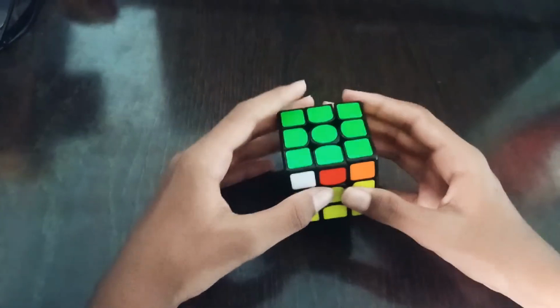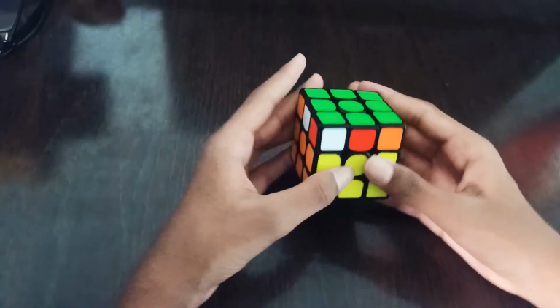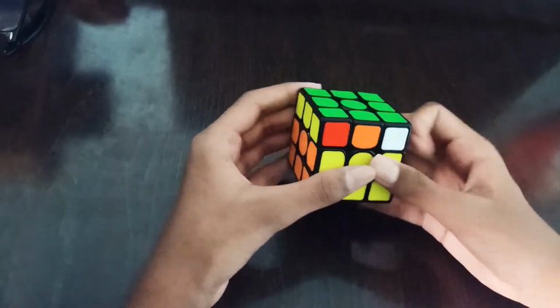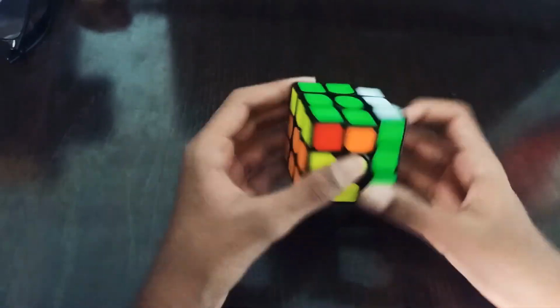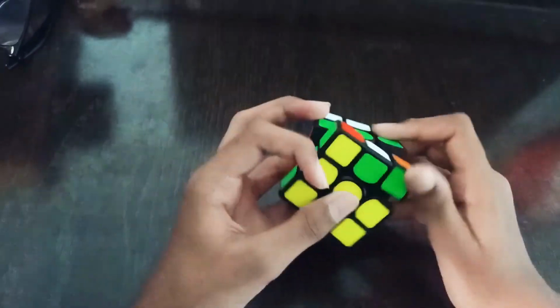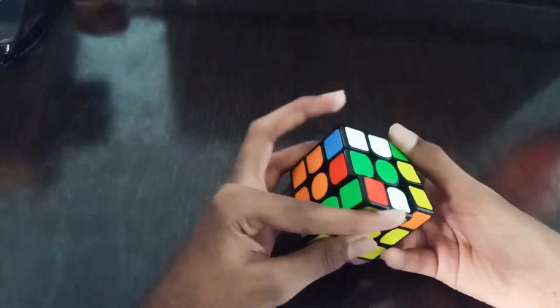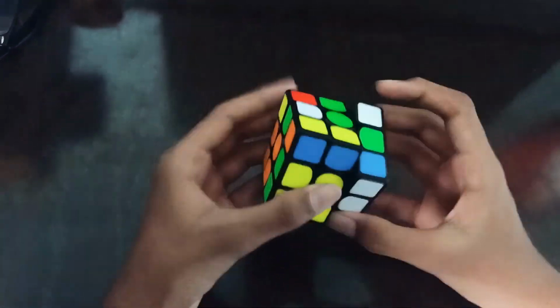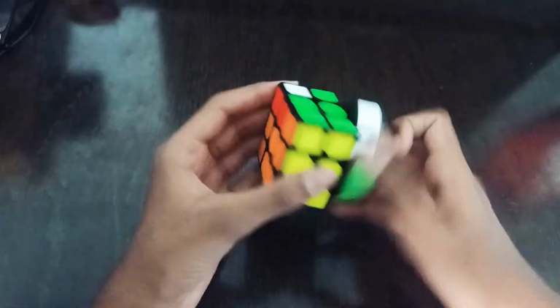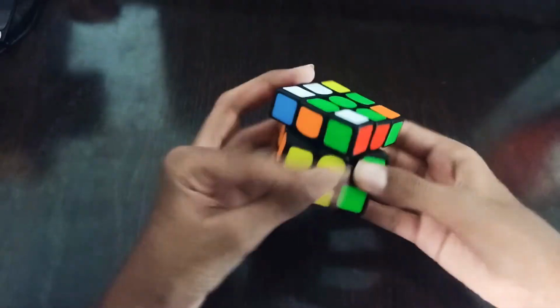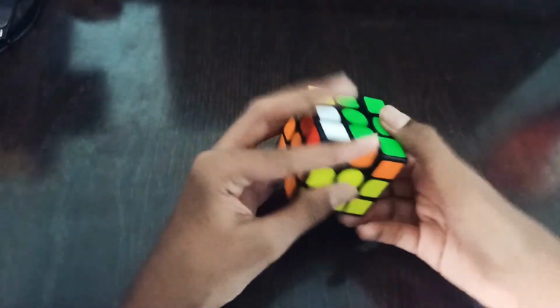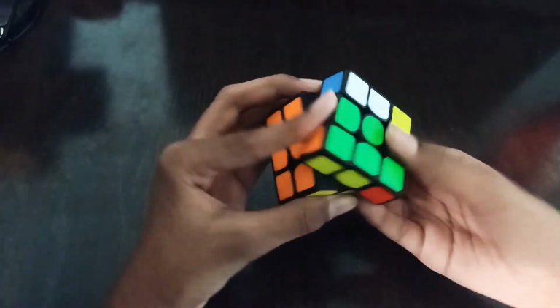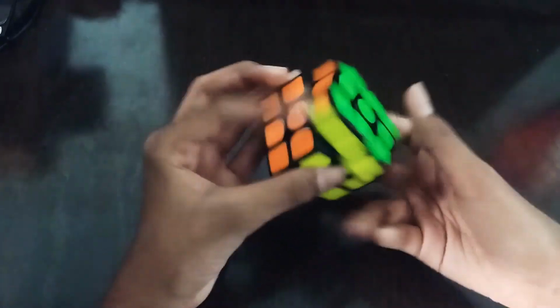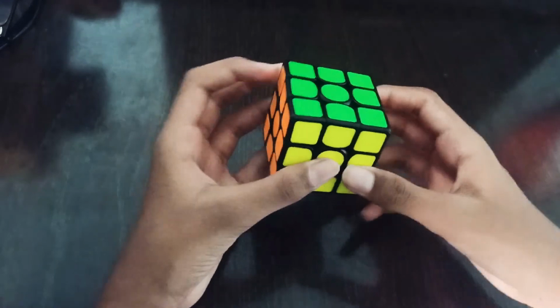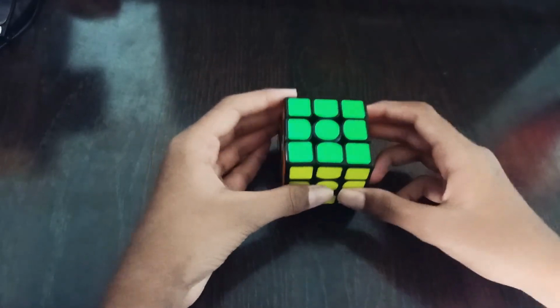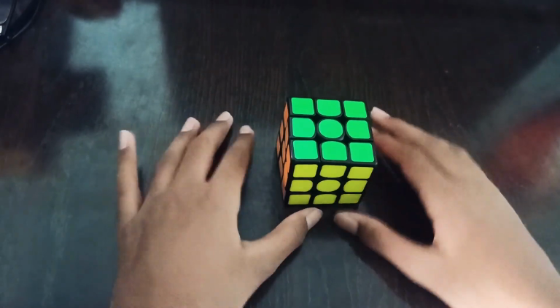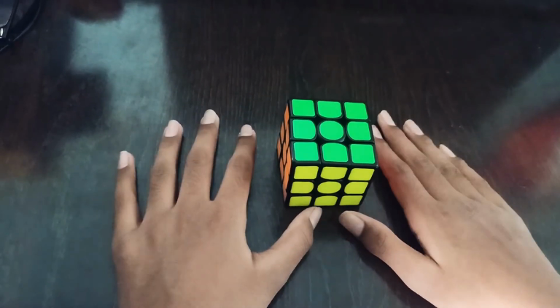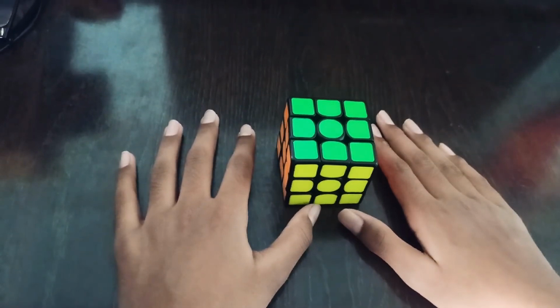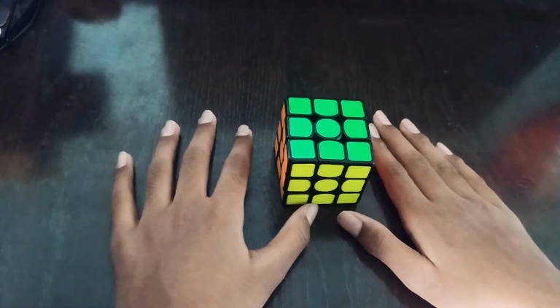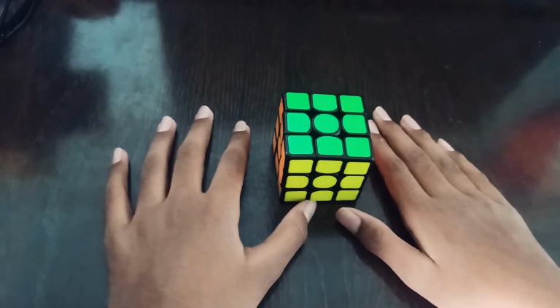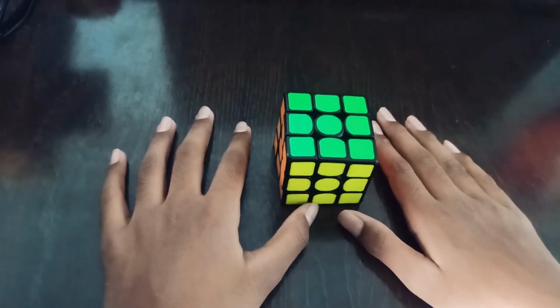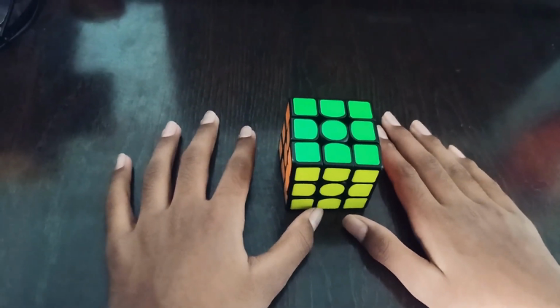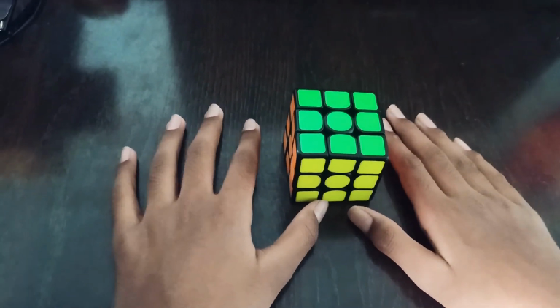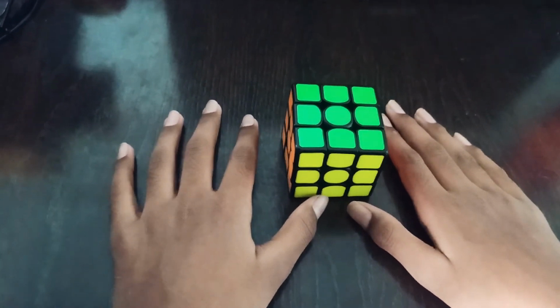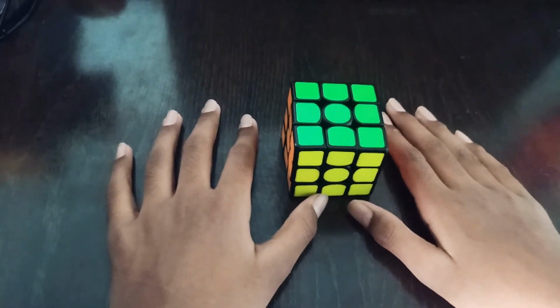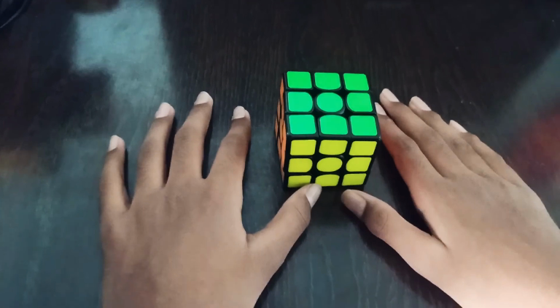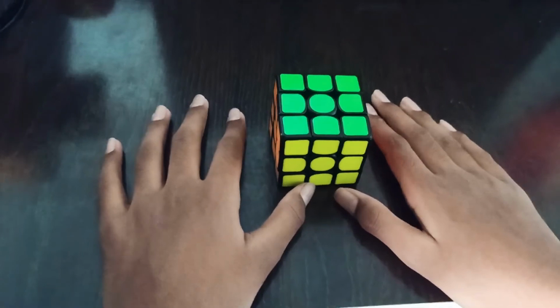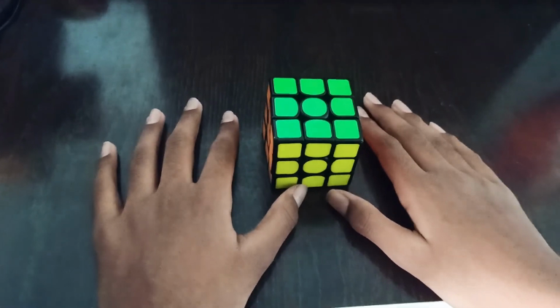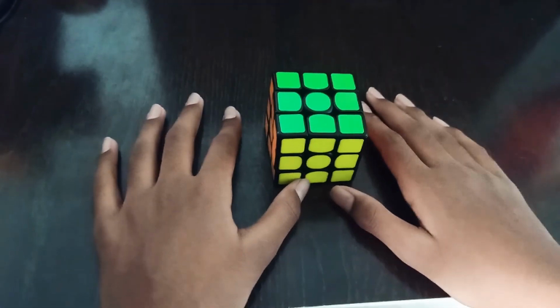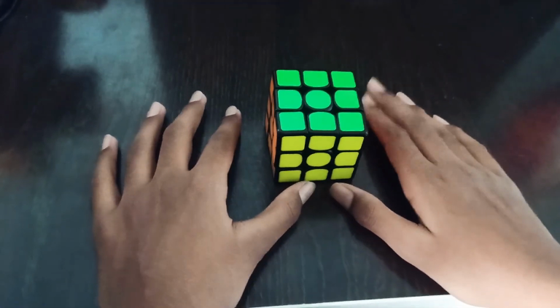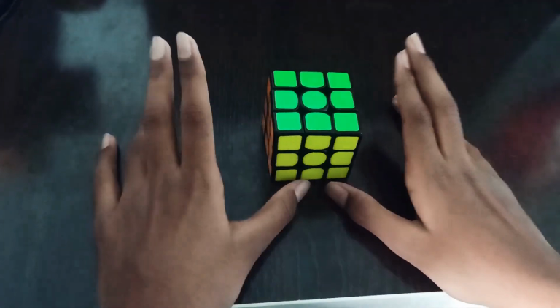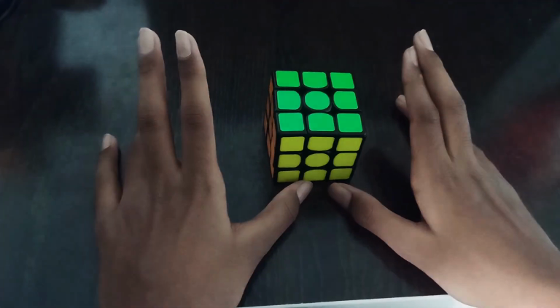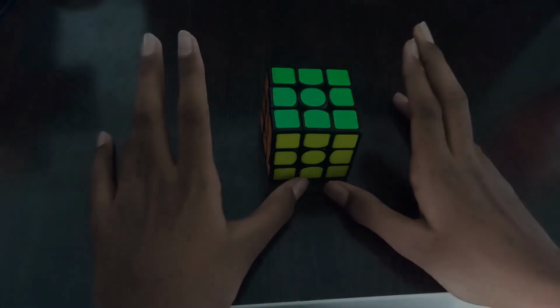Then we see F permutation. Thank you for watching this video. If you find this helpful, please like and share this video and subscribe to my channel, Cubing Tips and Tricks.